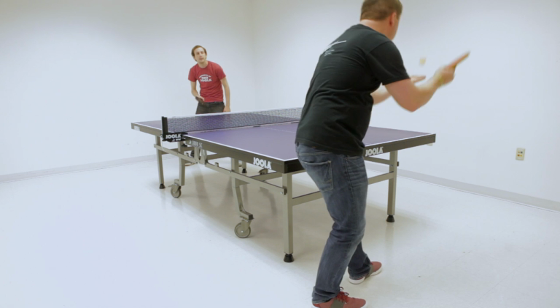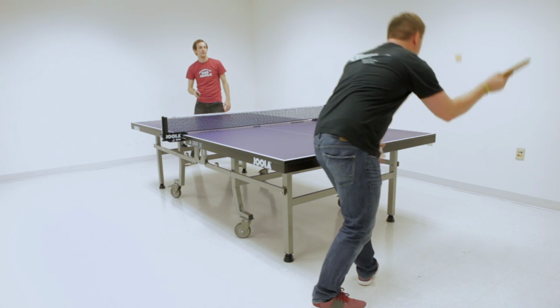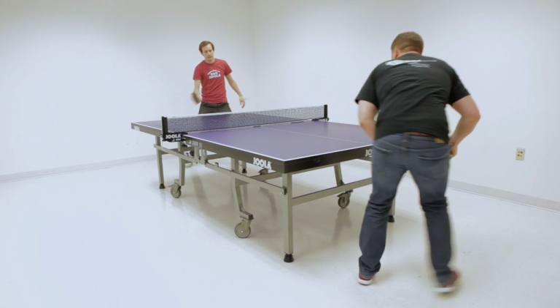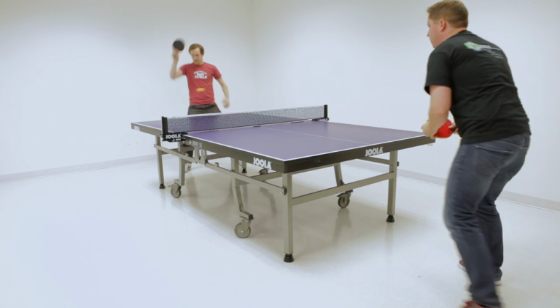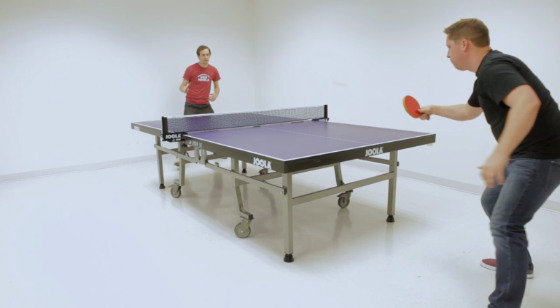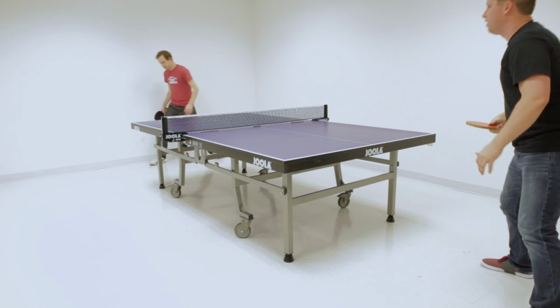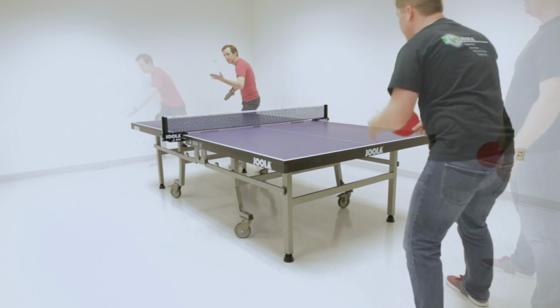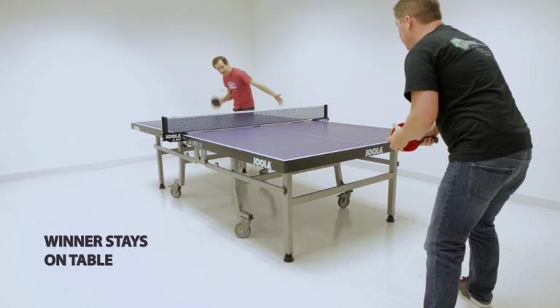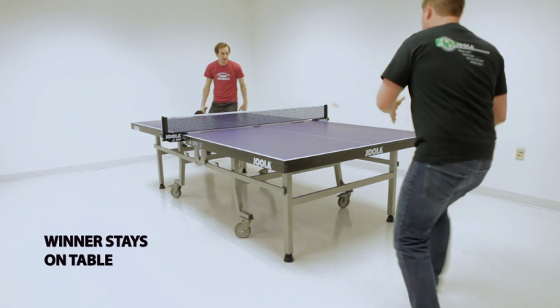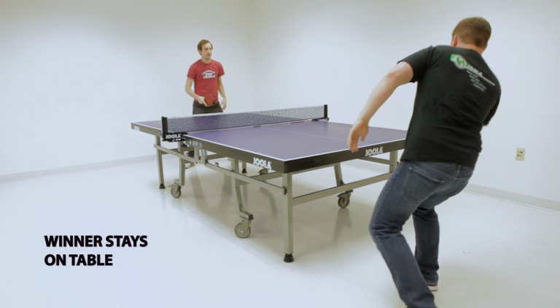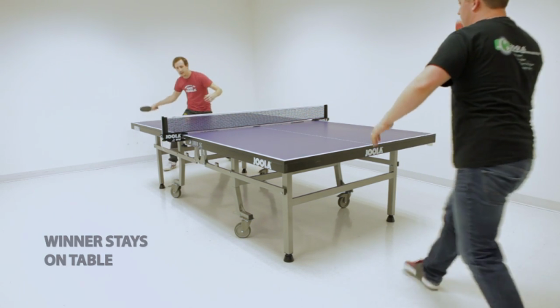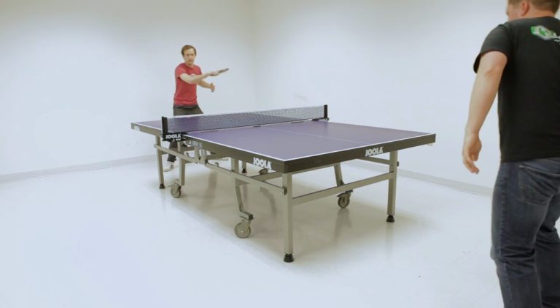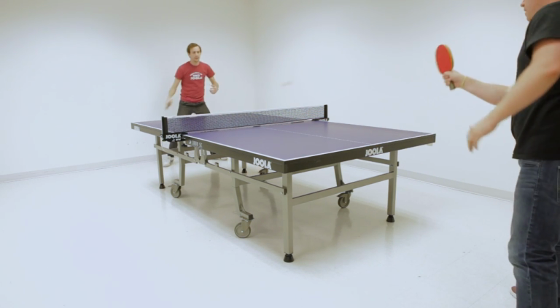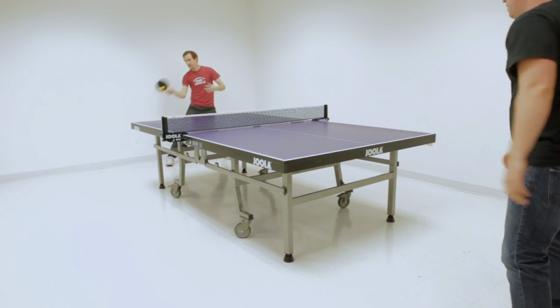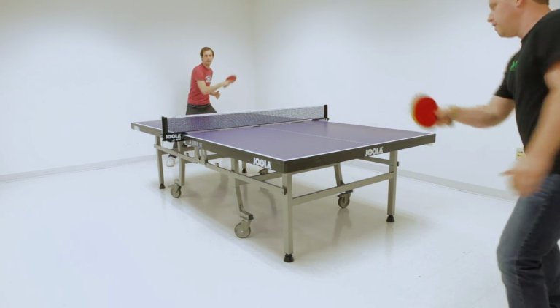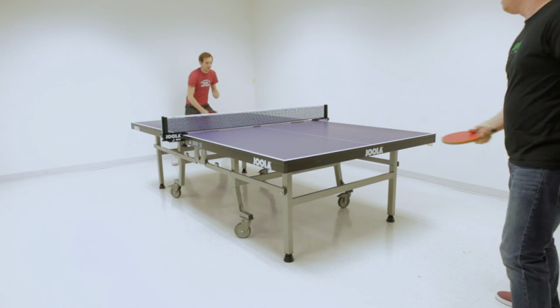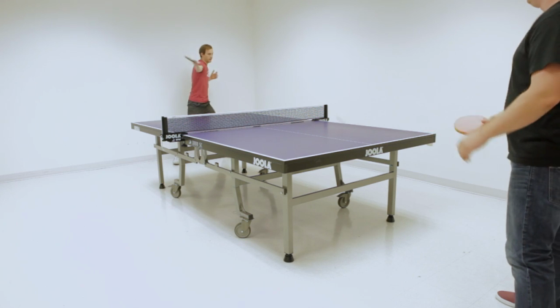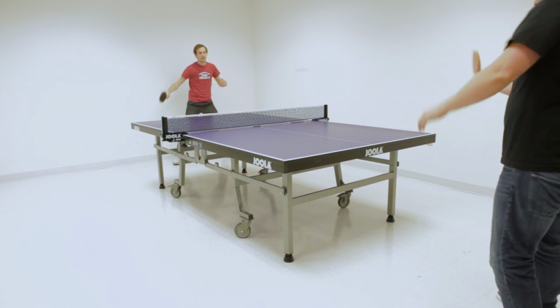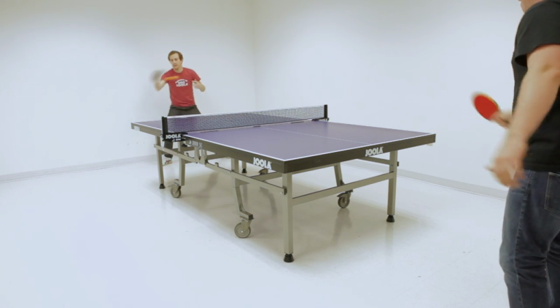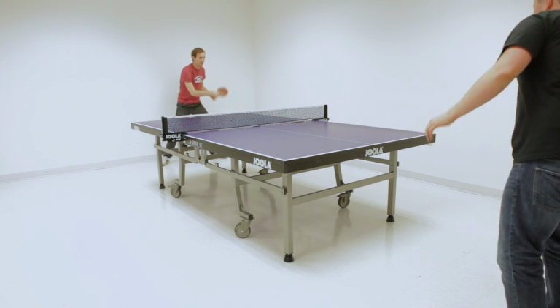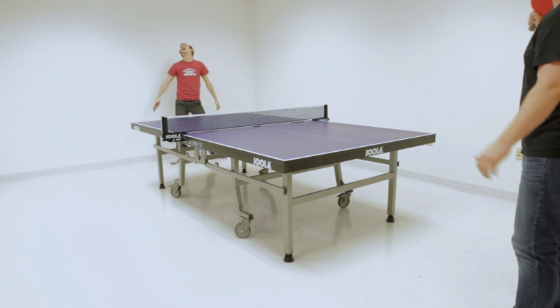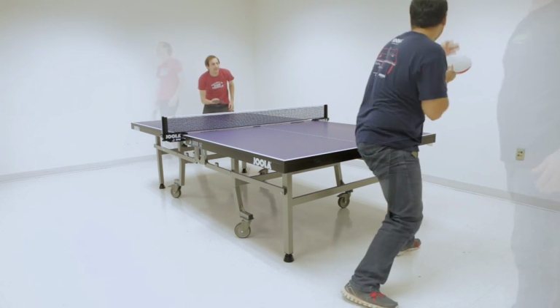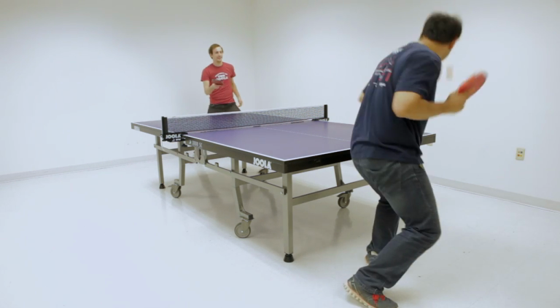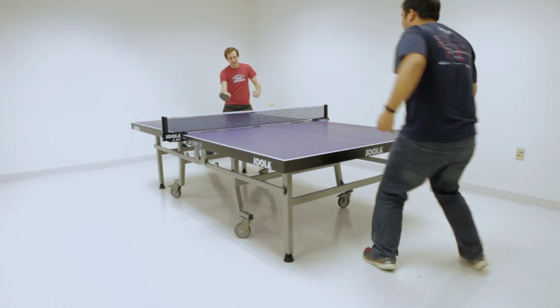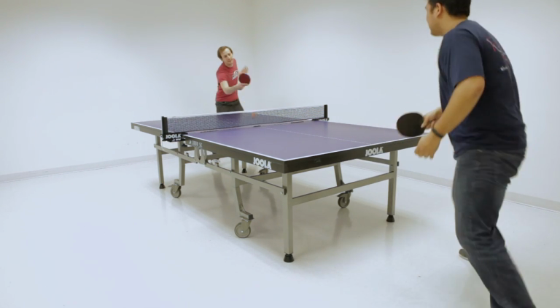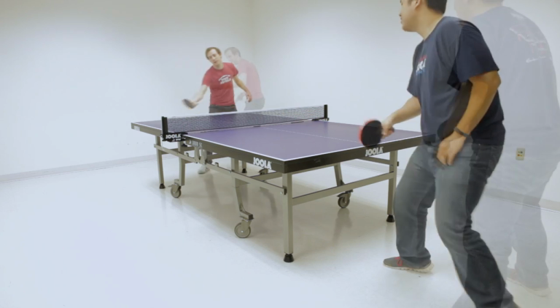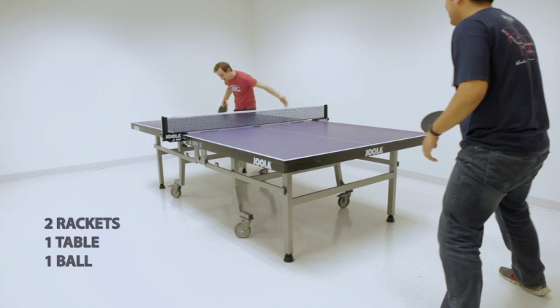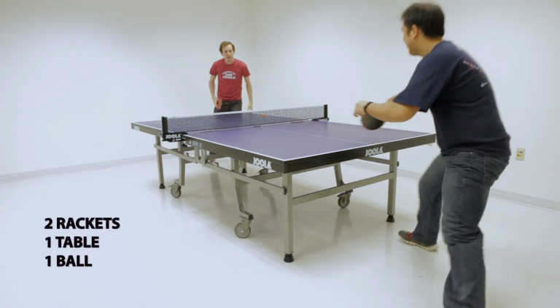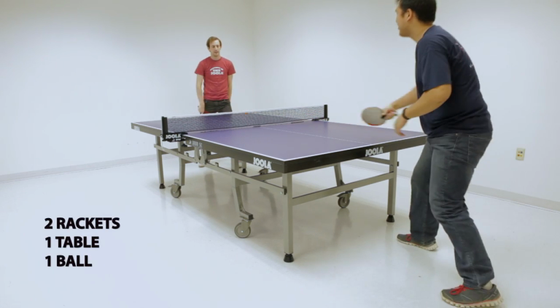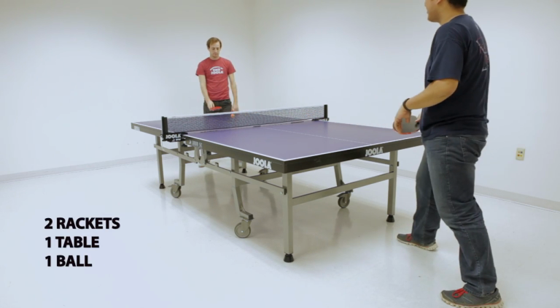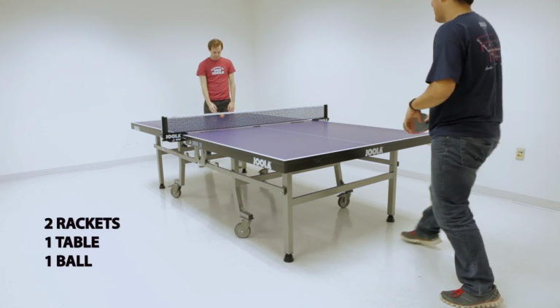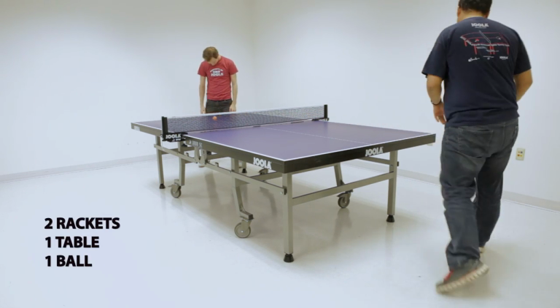There are many variations to King of the Hill, but they all involve the winner staying on the table. This is best played when there are multiple players in line to play at the table. We've got two variations for you to try out. You'll need rackets for each player, a table tennis table, and at least one ball.